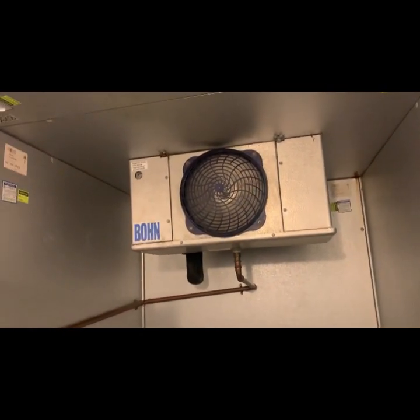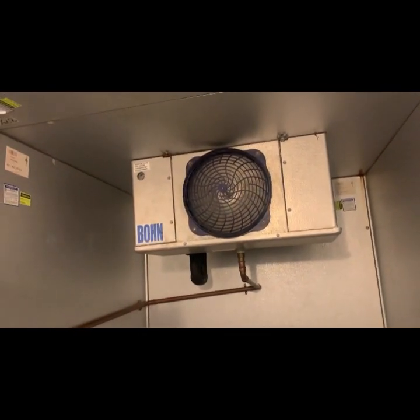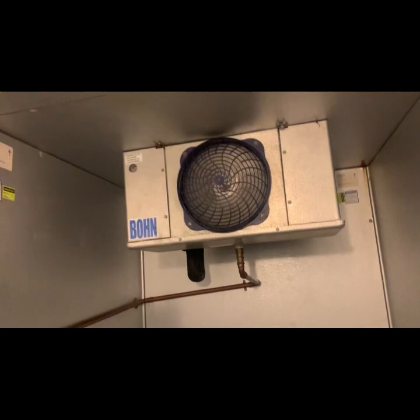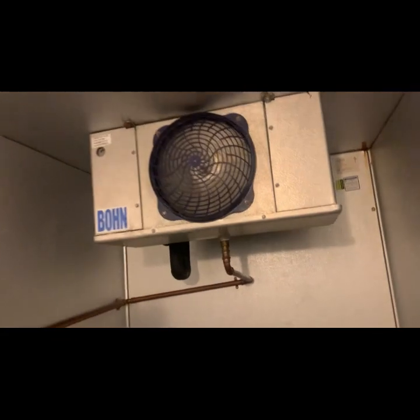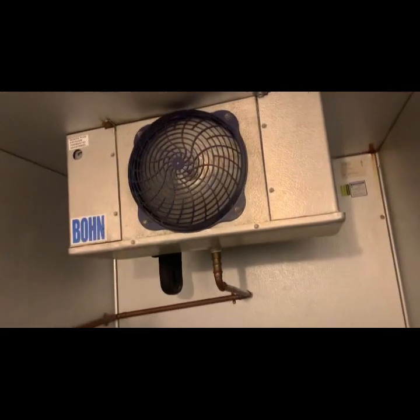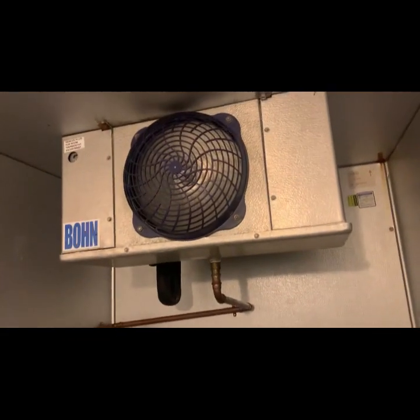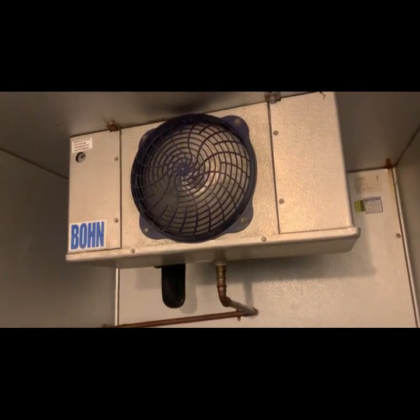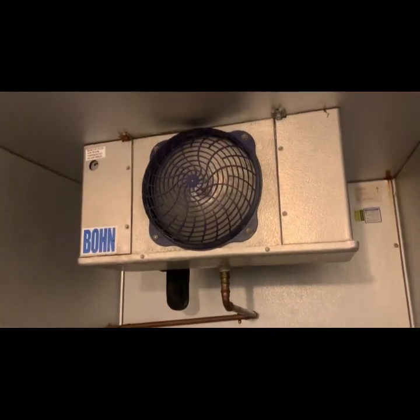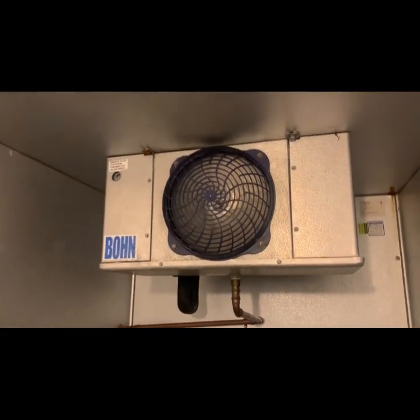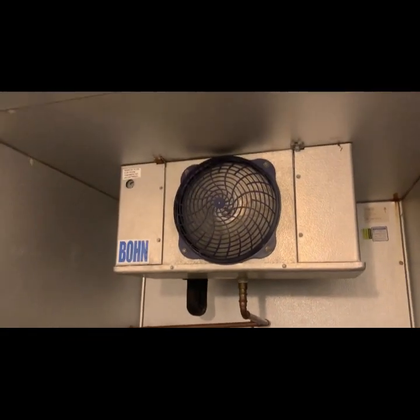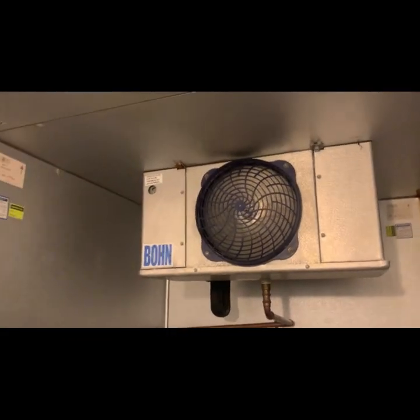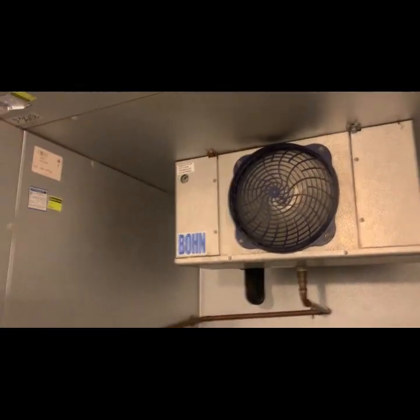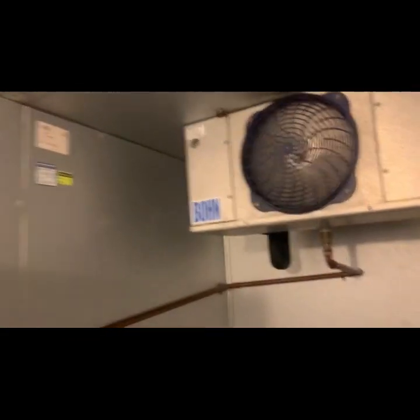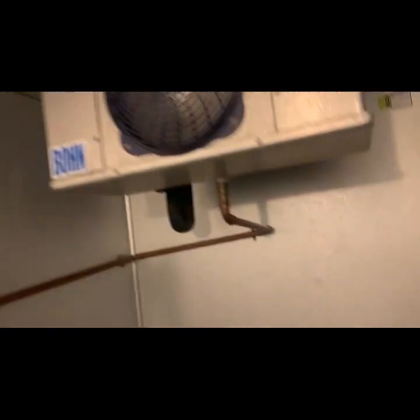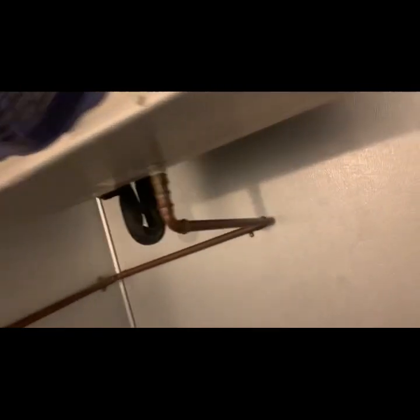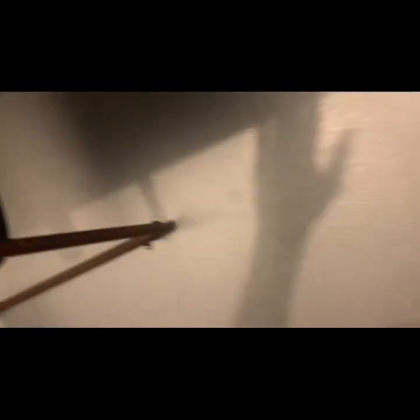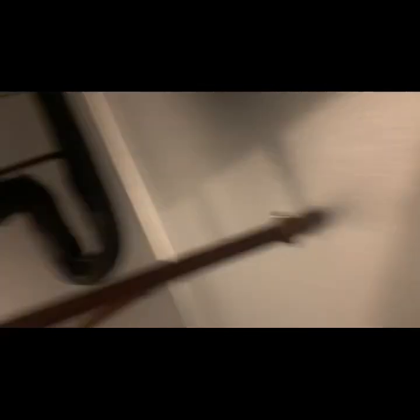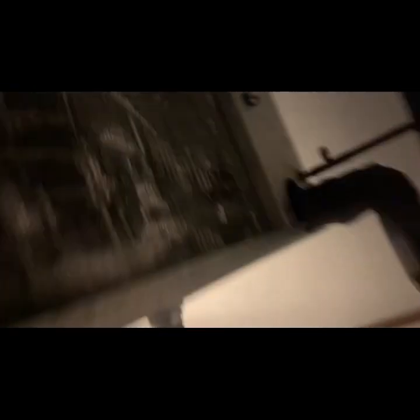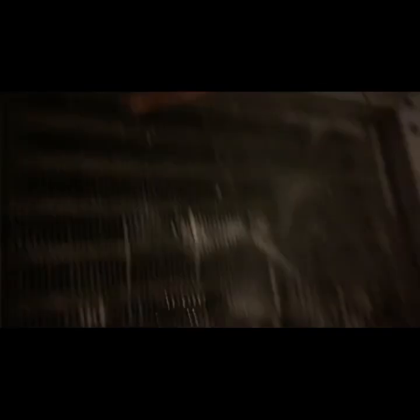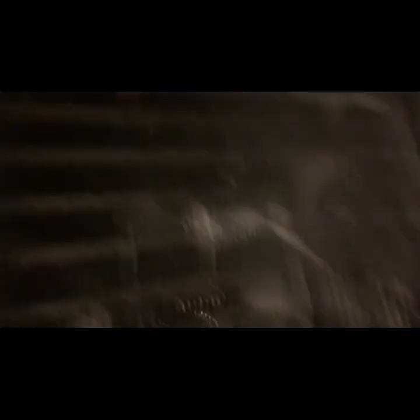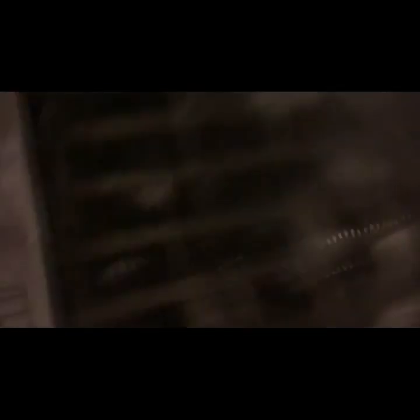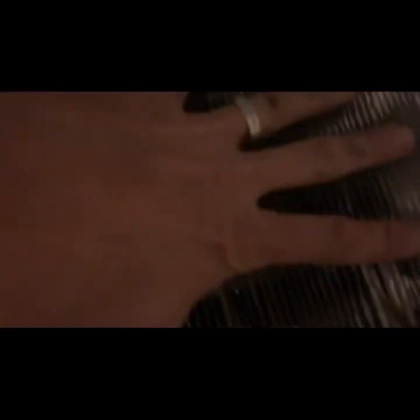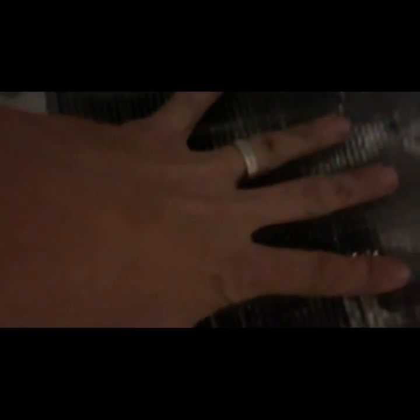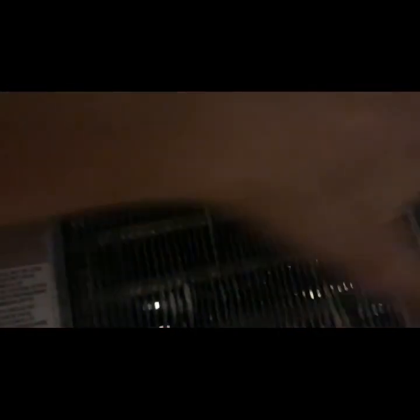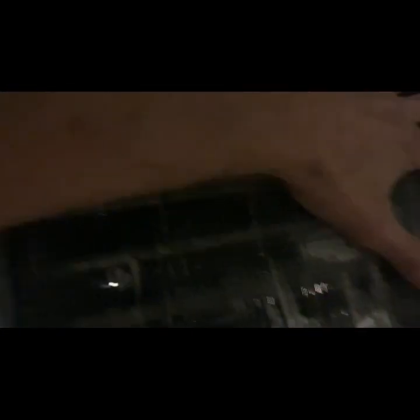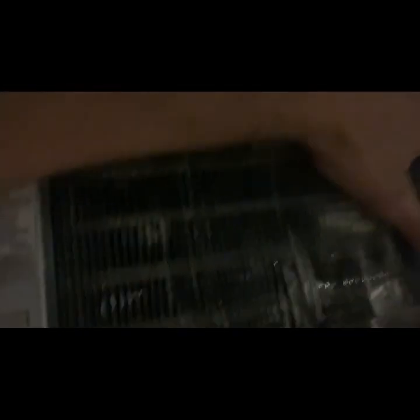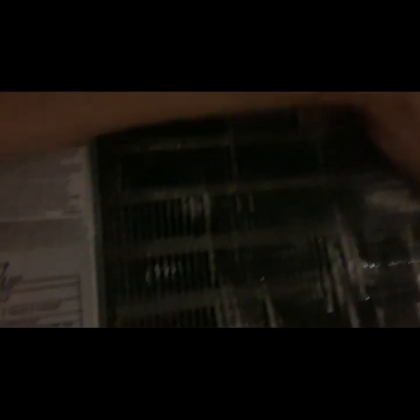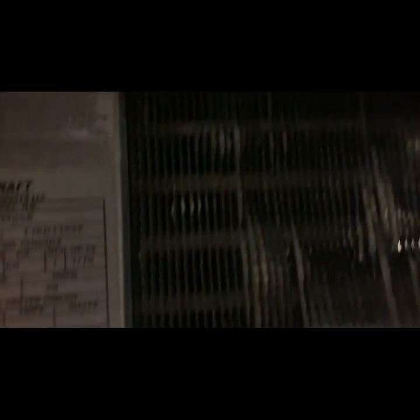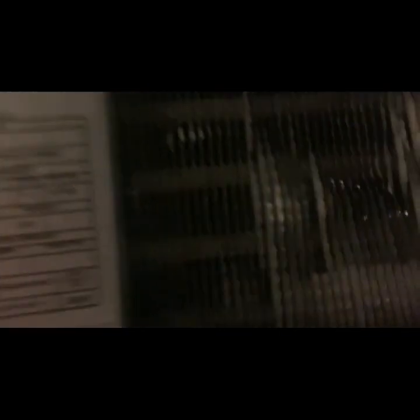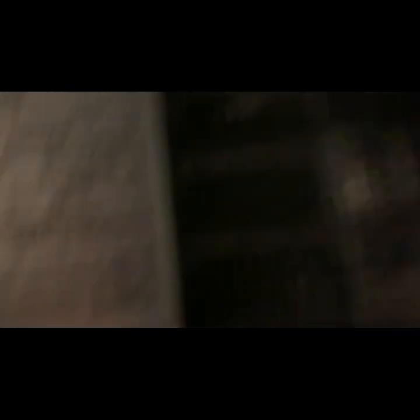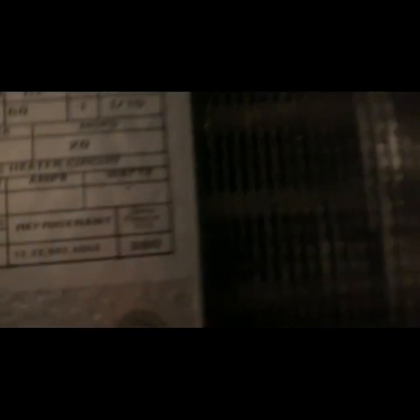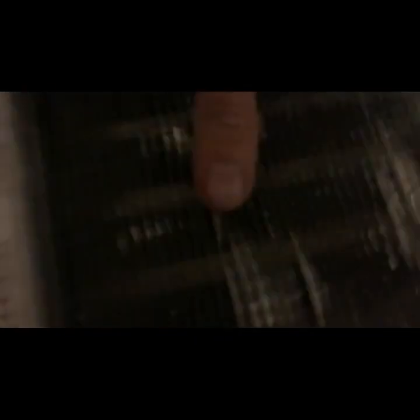Really high humidity levels is one of them. I'm going to go up top and see, because I don't have a funny frost pattern.